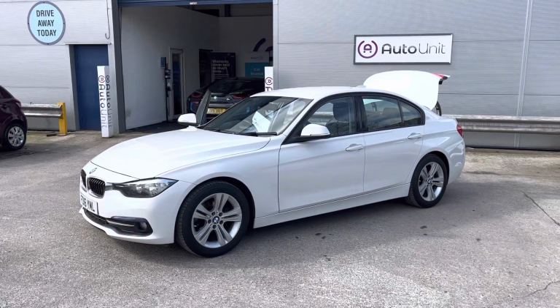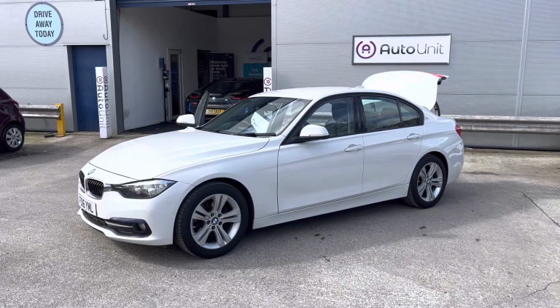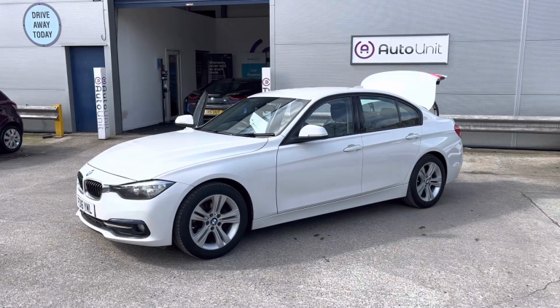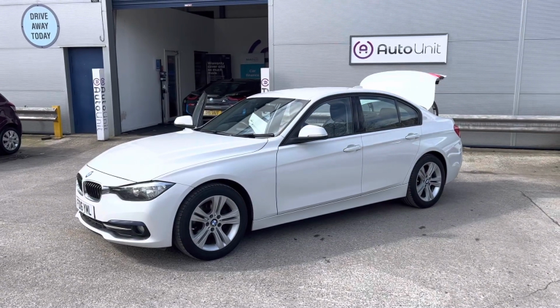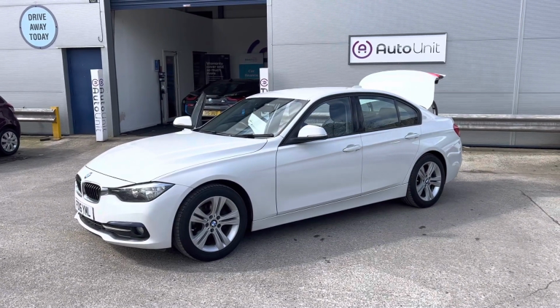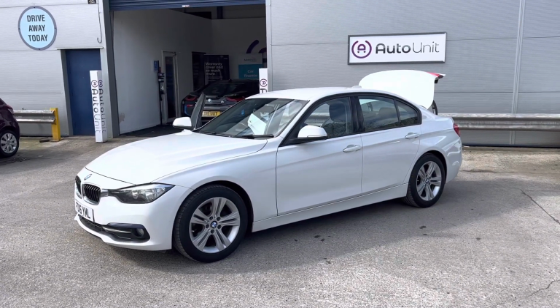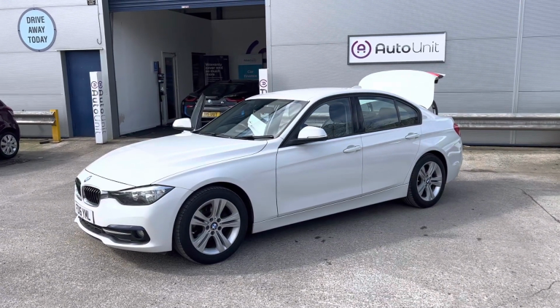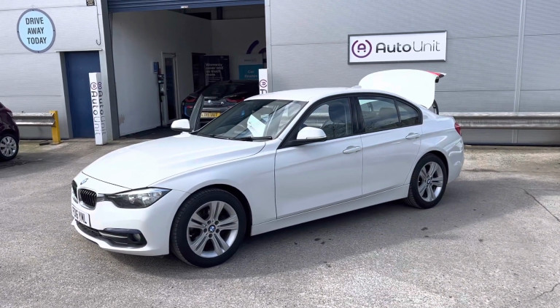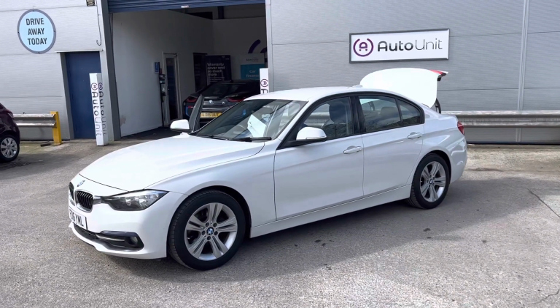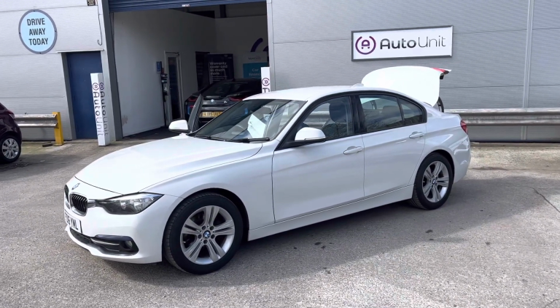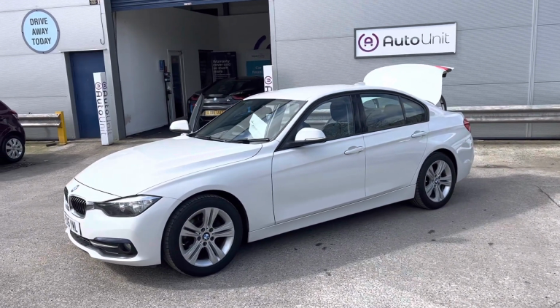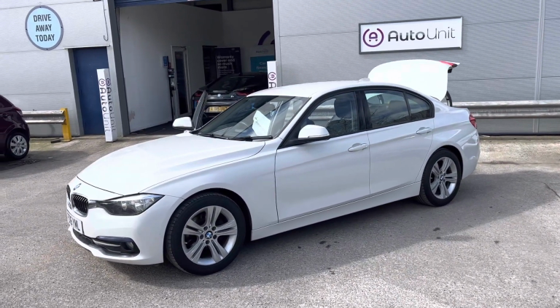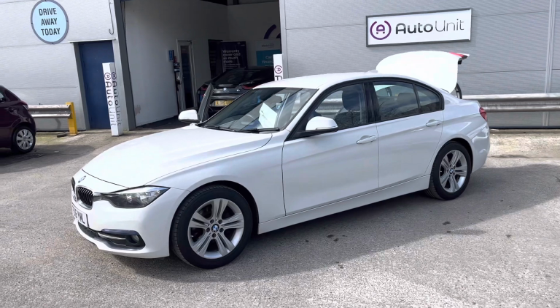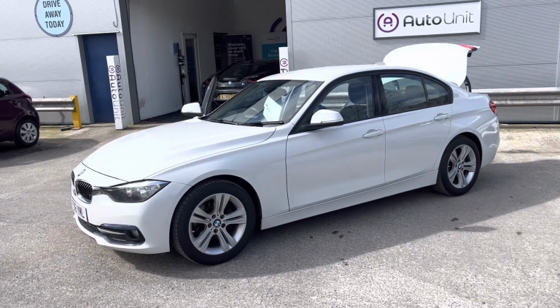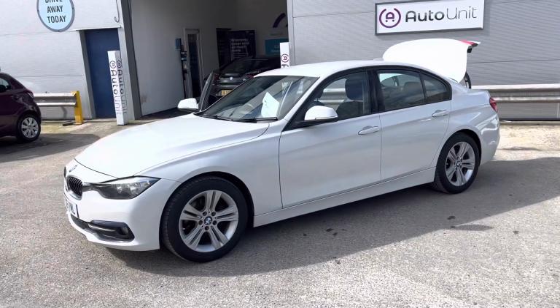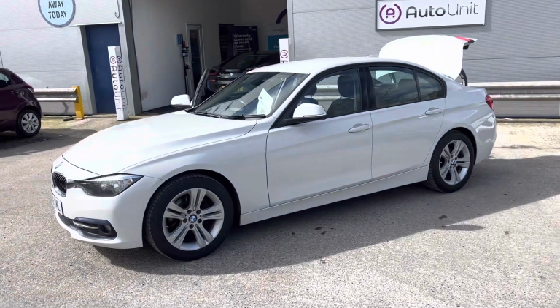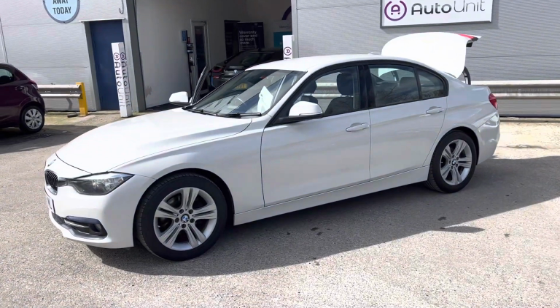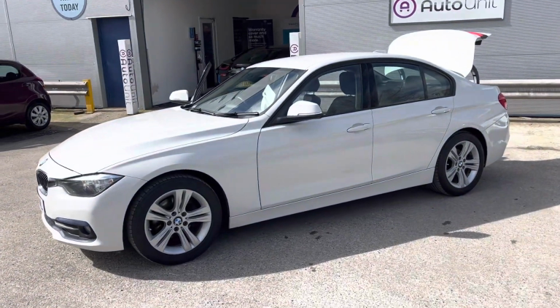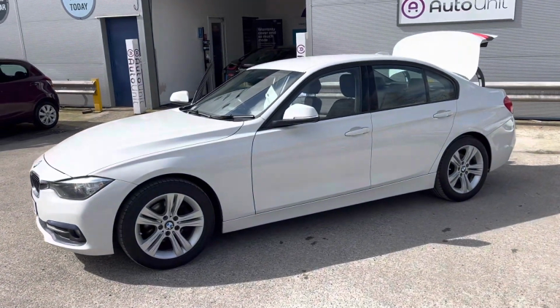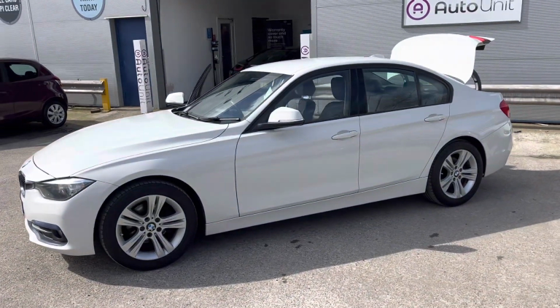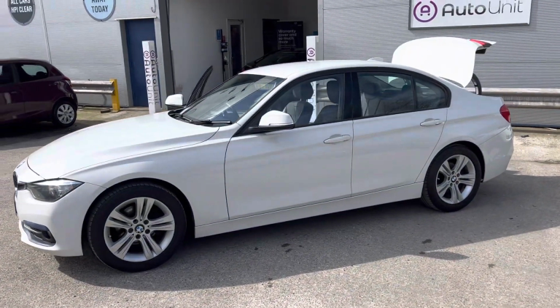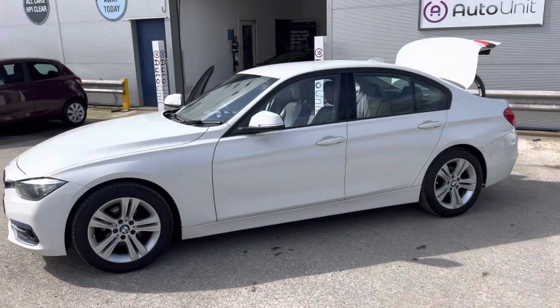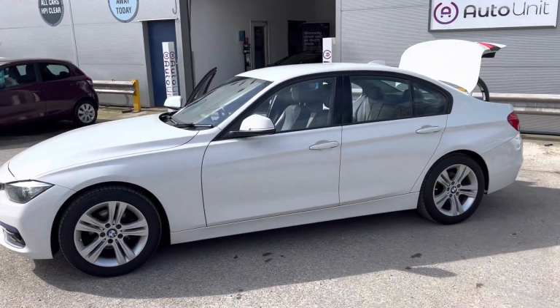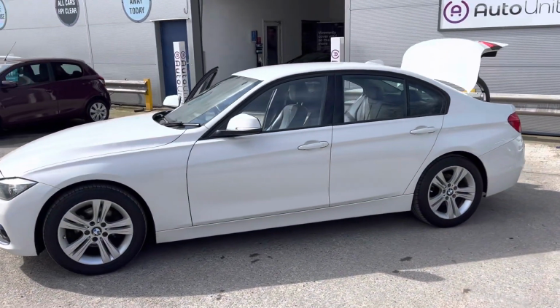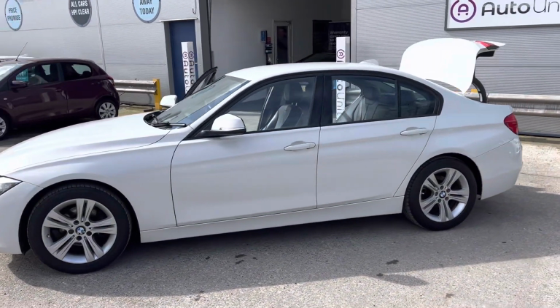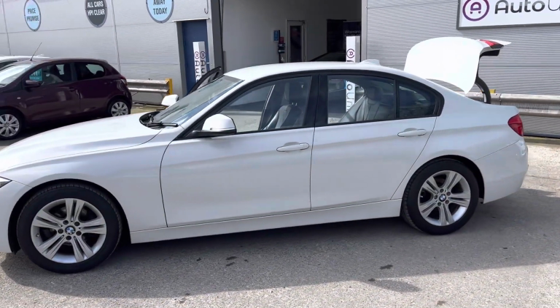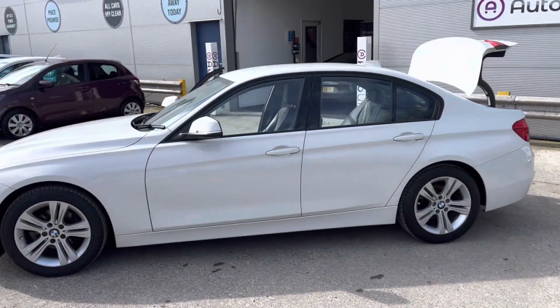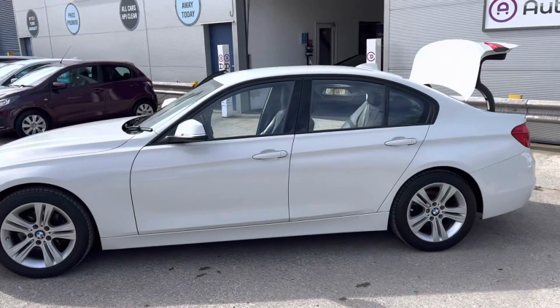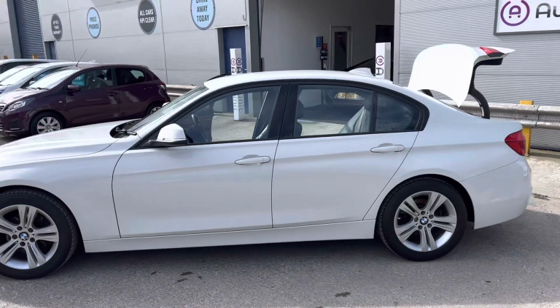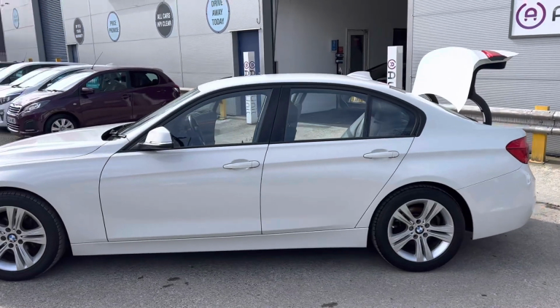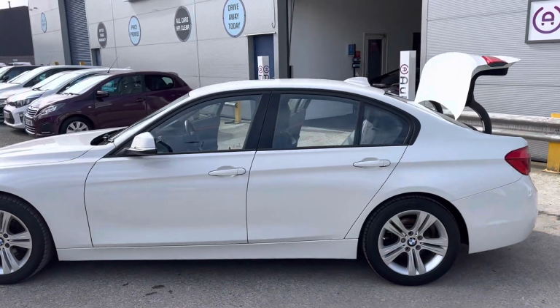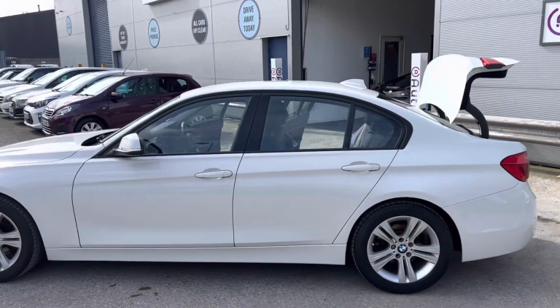Welcome to the video walk-around of our BMW 3 Series here at AutoUnit. It's finished in a lovely white, we've got the tinted windows, and we've also got super stylish alloy wheels.